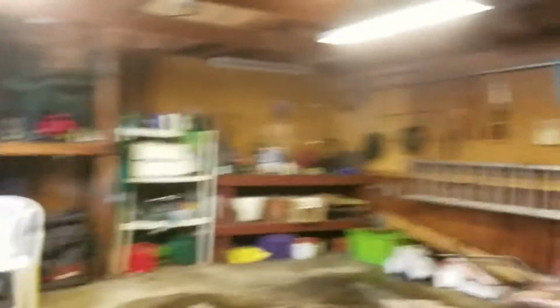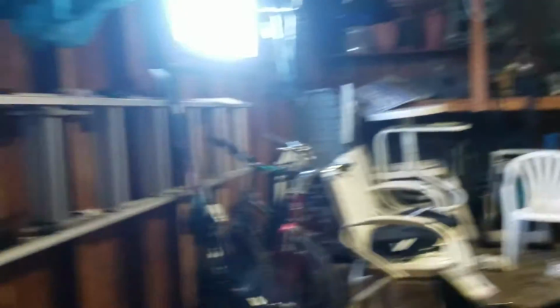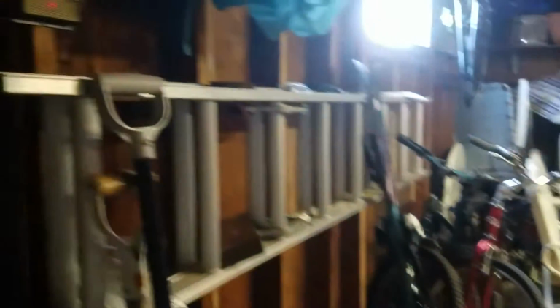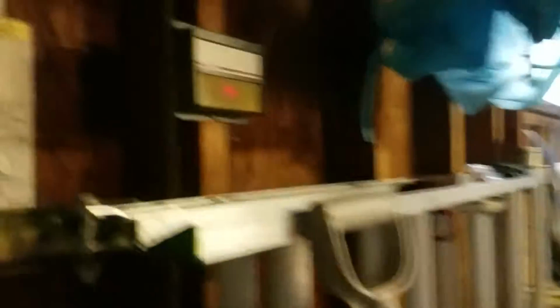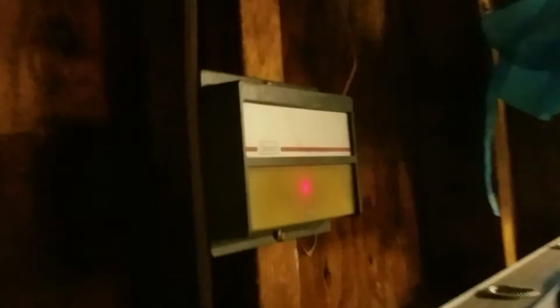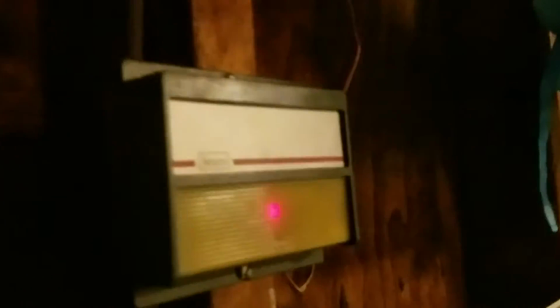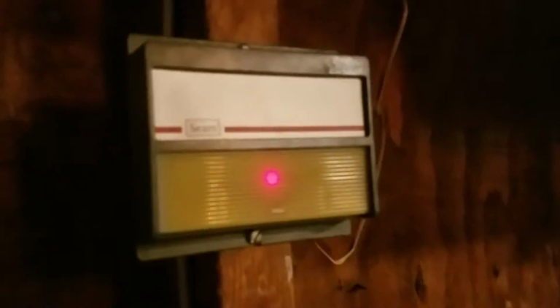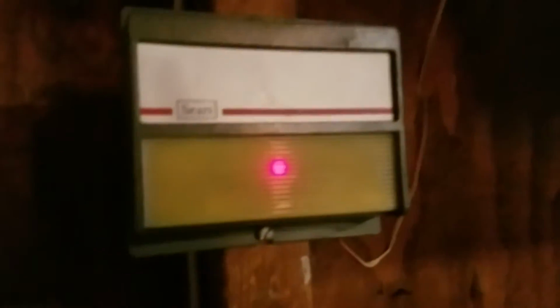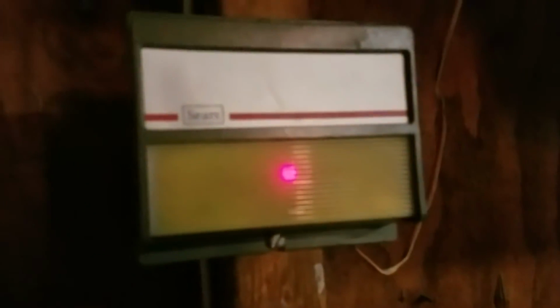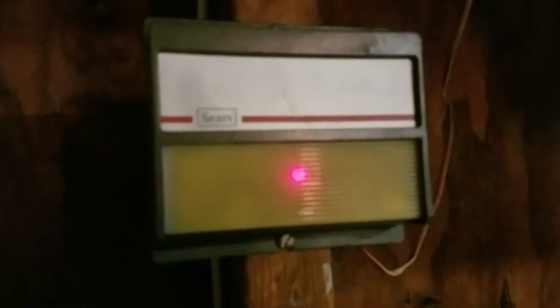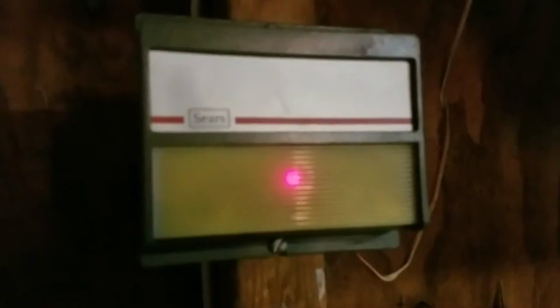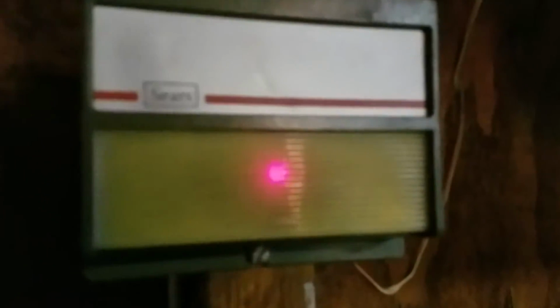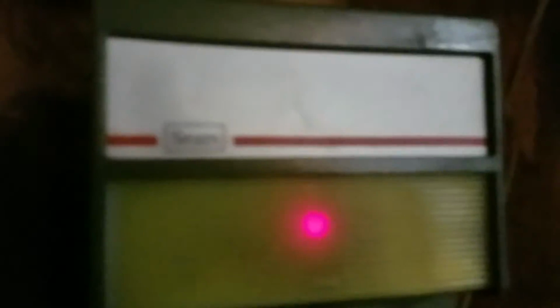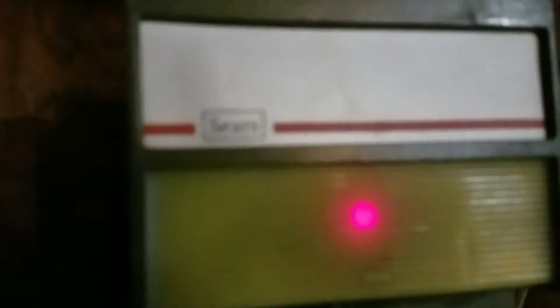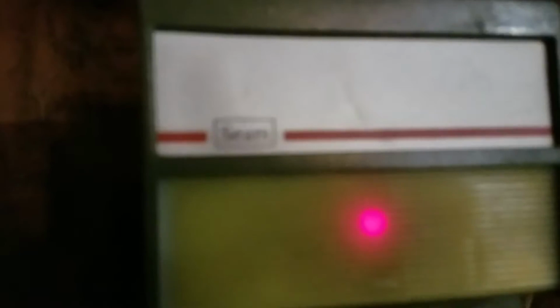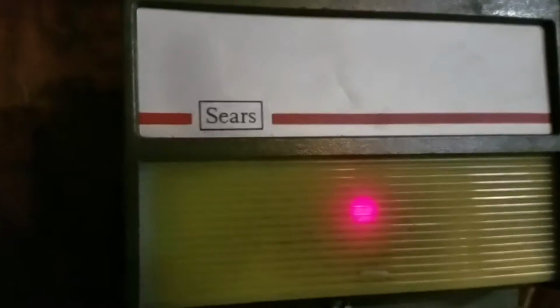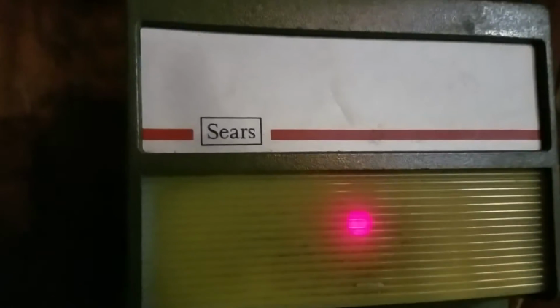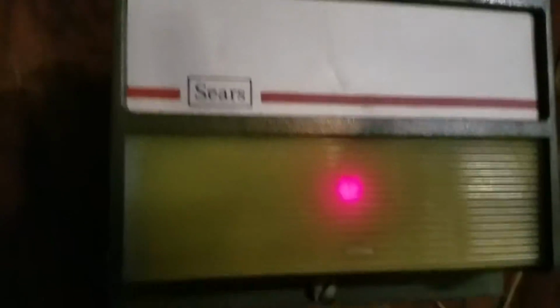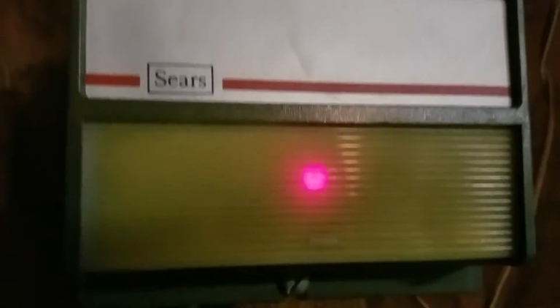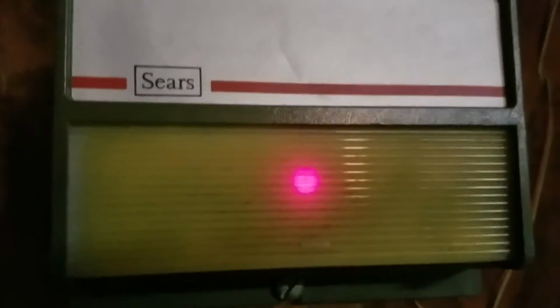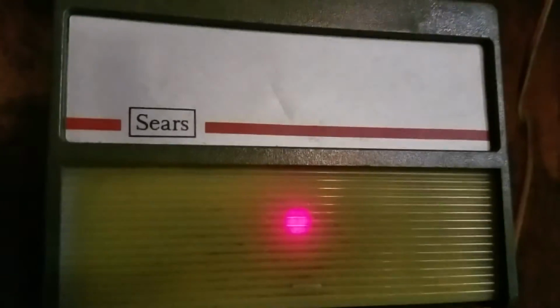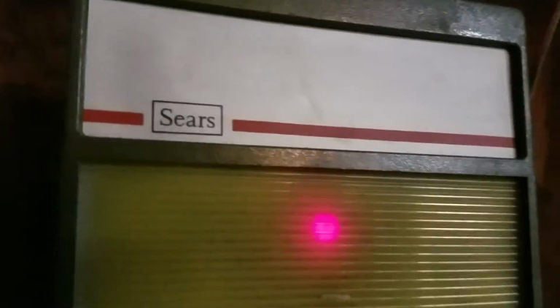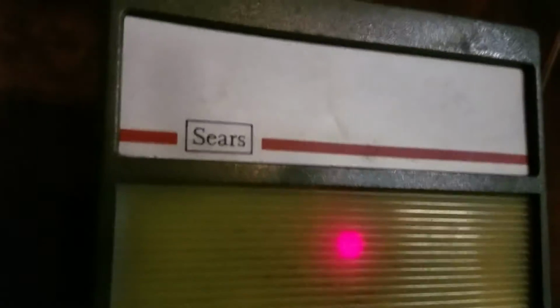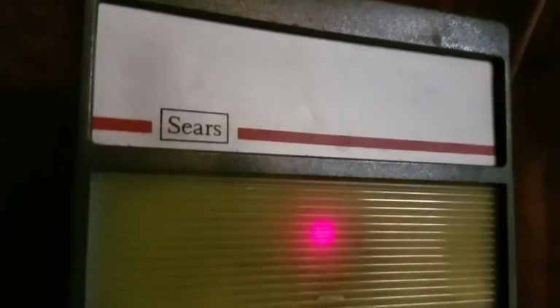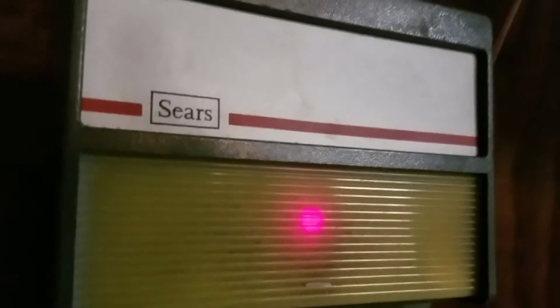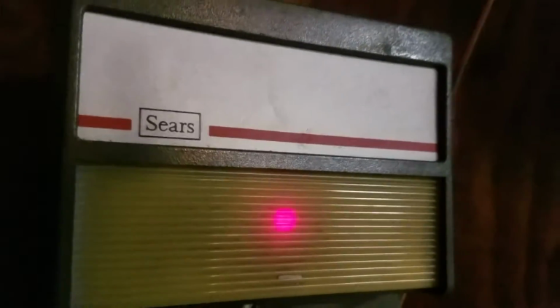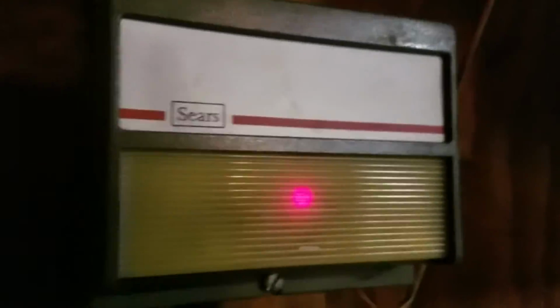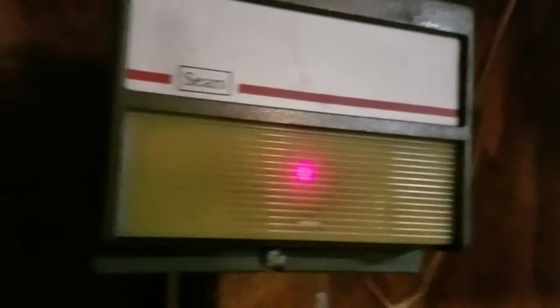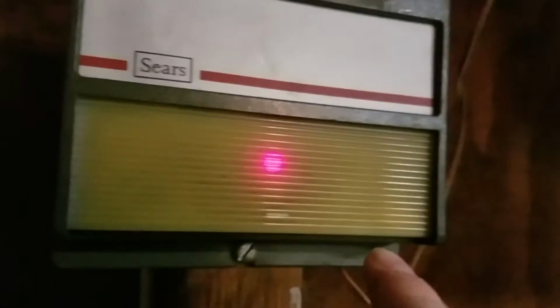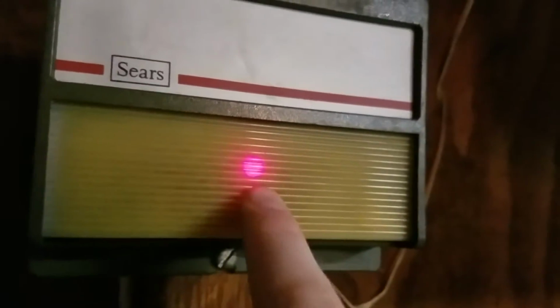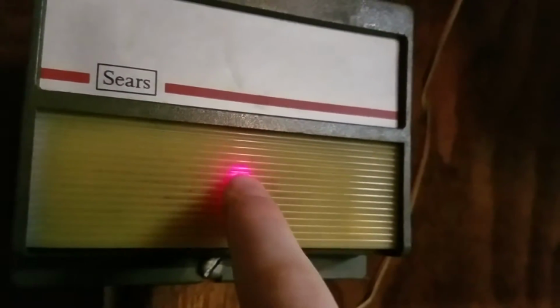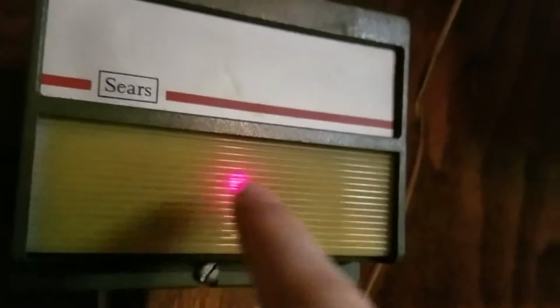The button is a Sears — this is the older one with the boxed logo and the red light on it.